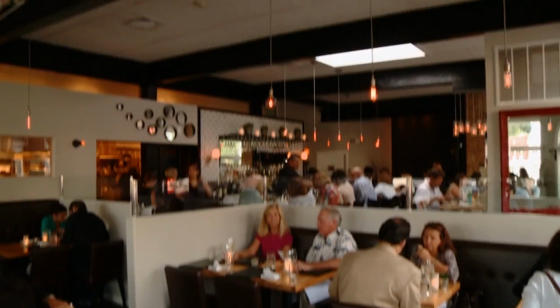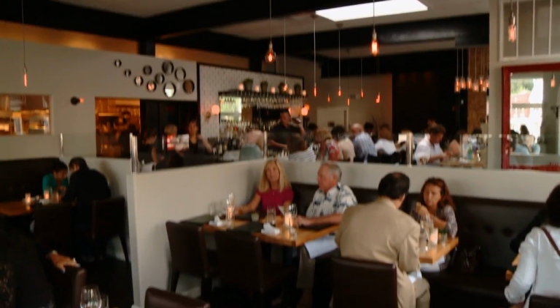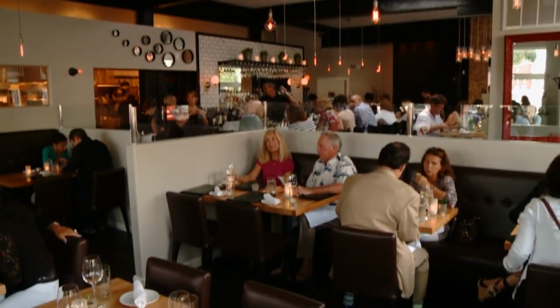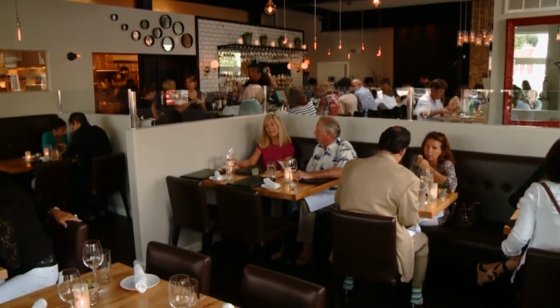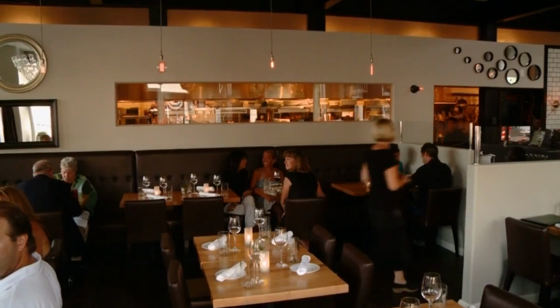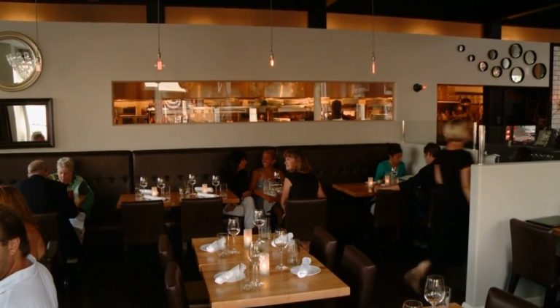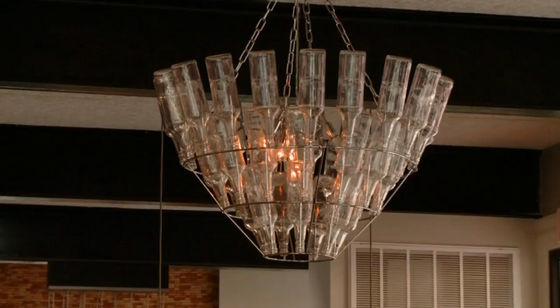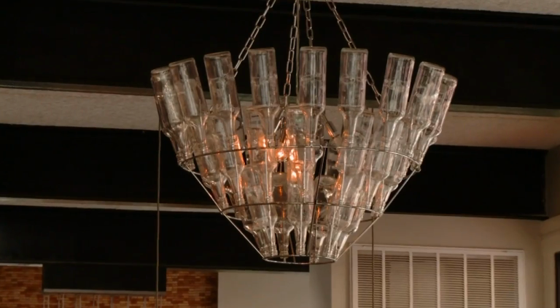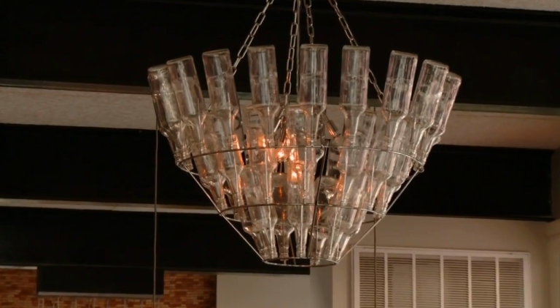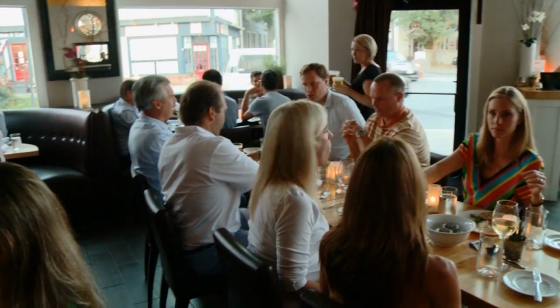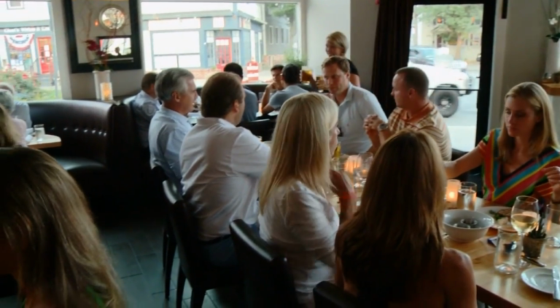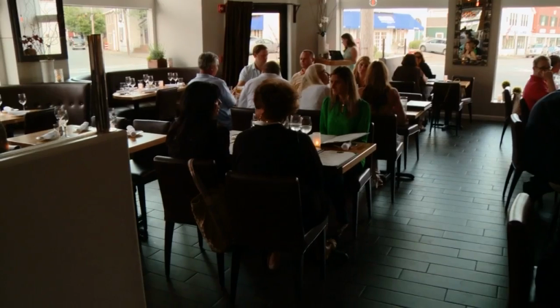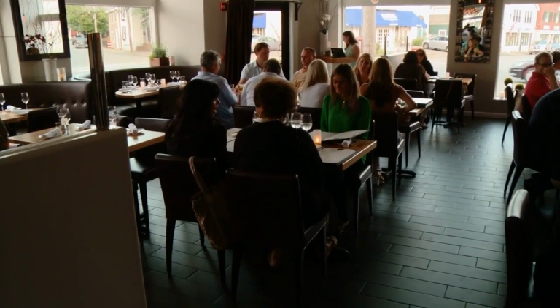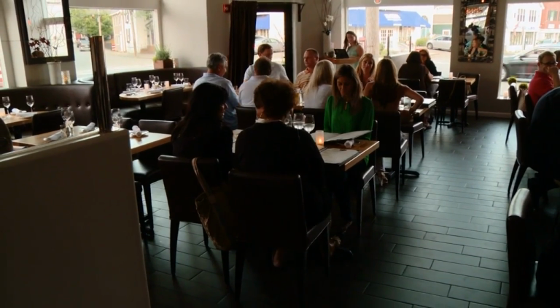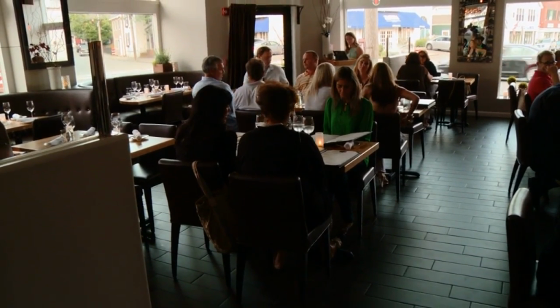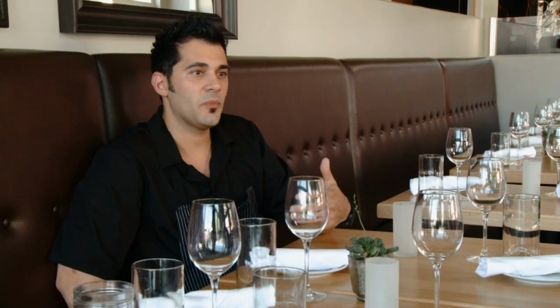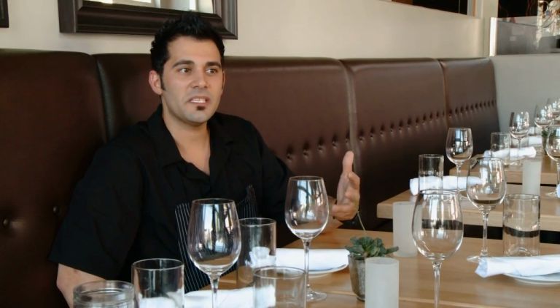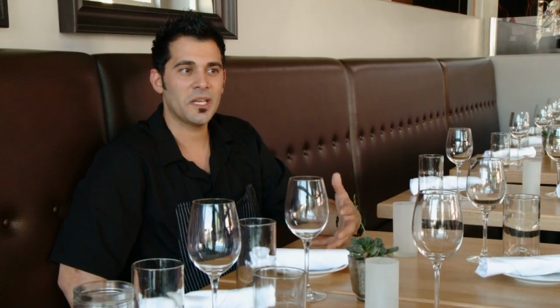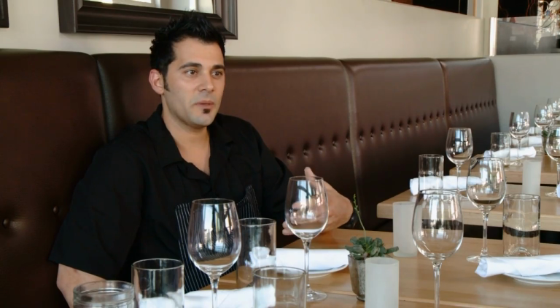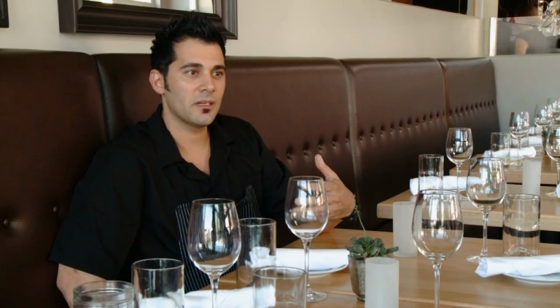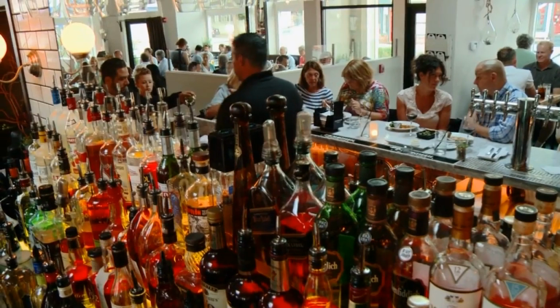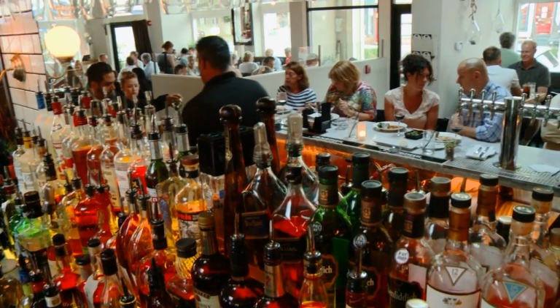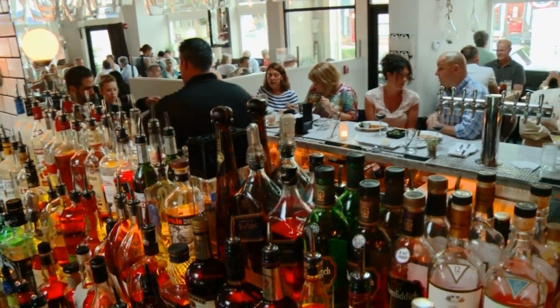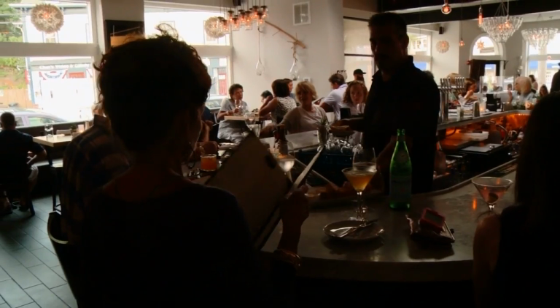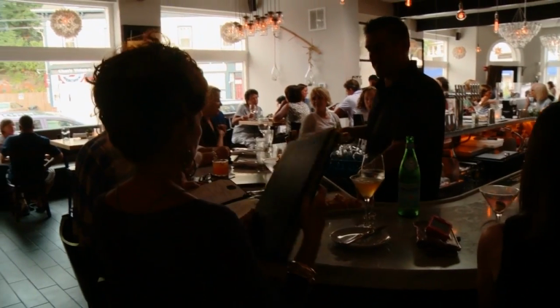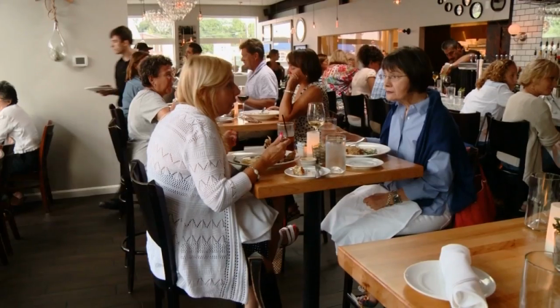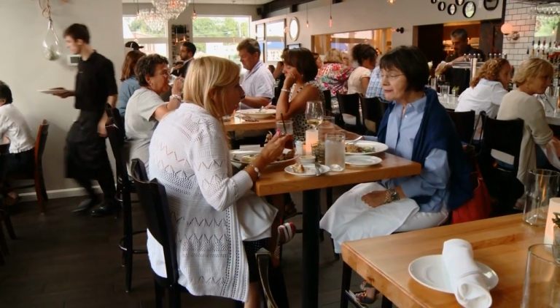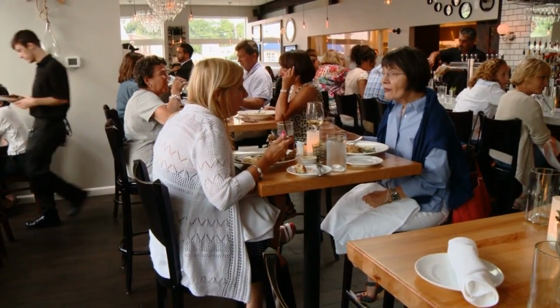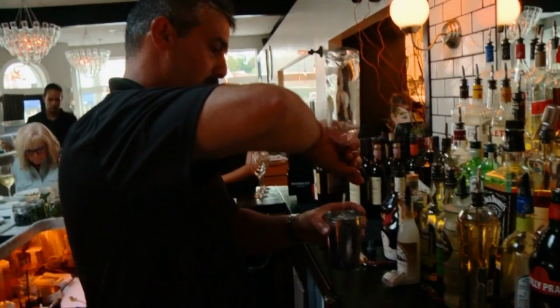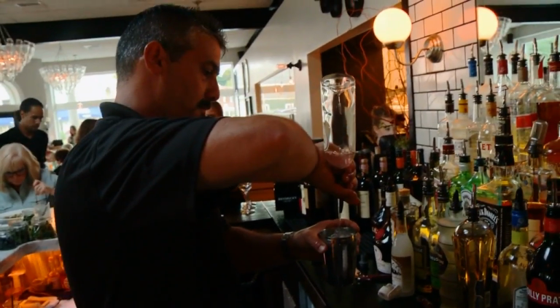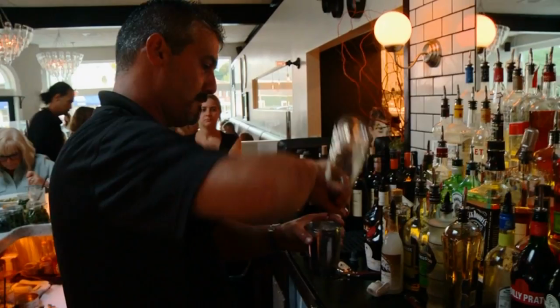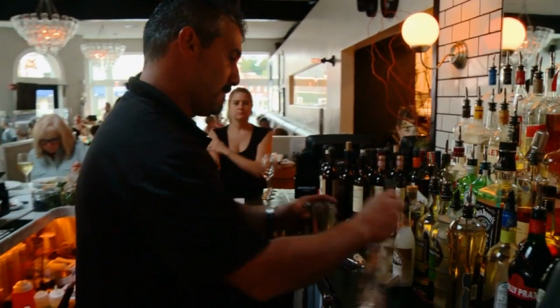This open, airy eatery has high ceilings, funky lighting, and big windows perfect for people watching. People want to be seen when they go out. They want to feel like they're part of some sort of scene. They want to feel alive — it's nice to have a lively vibe.